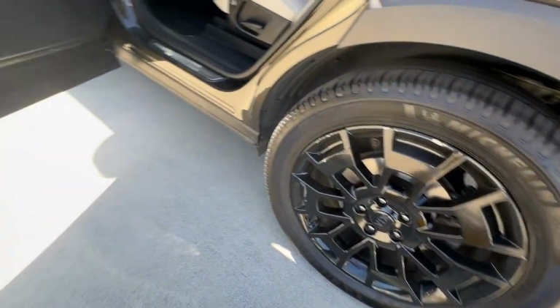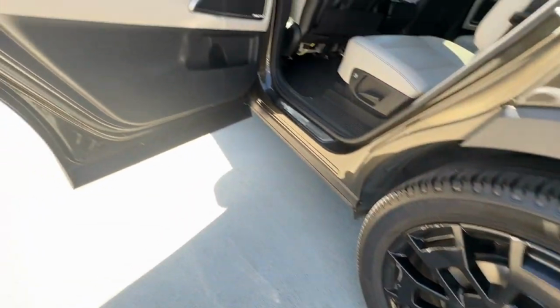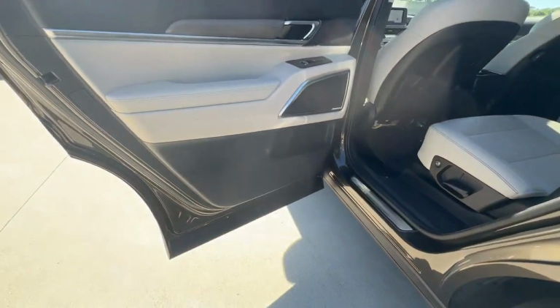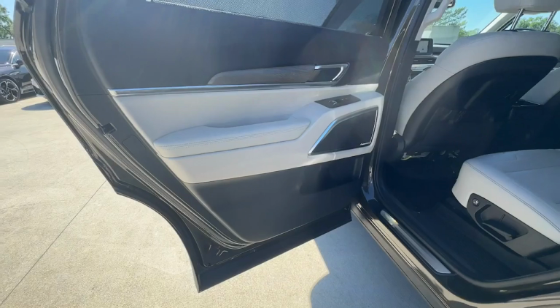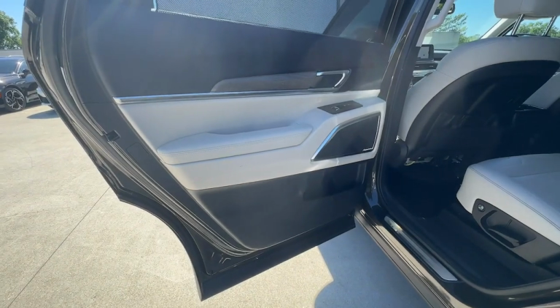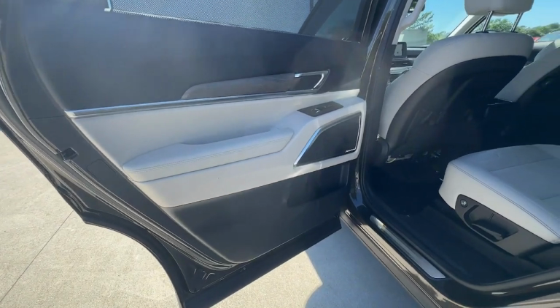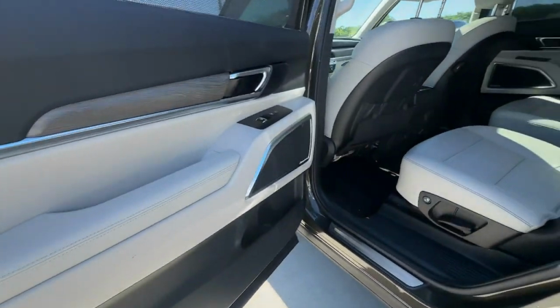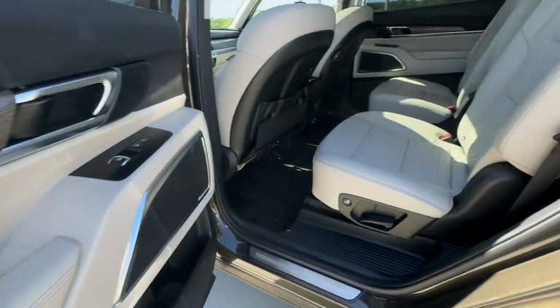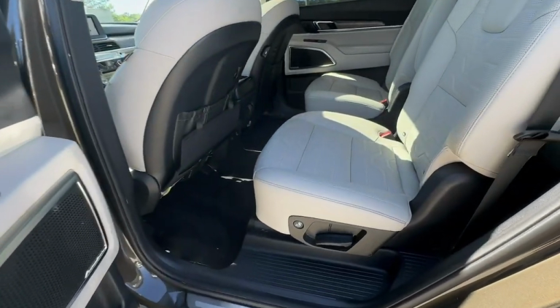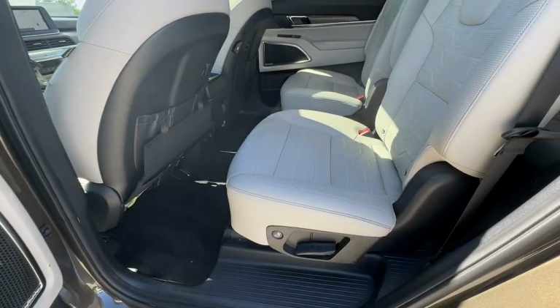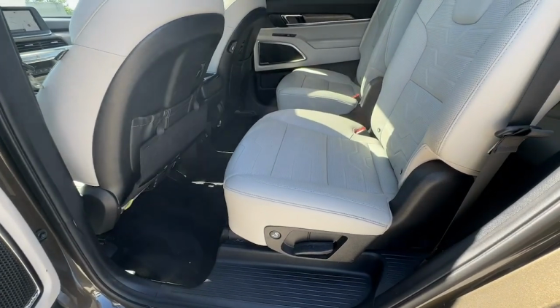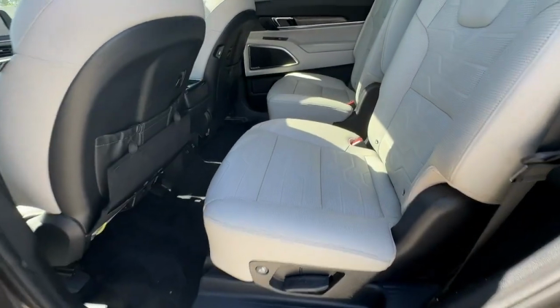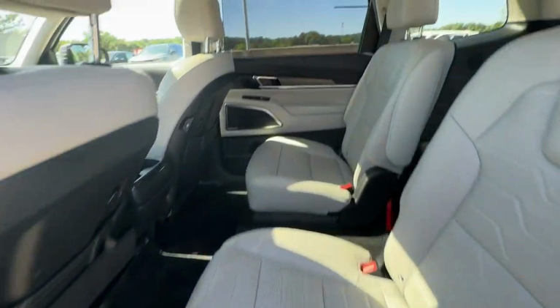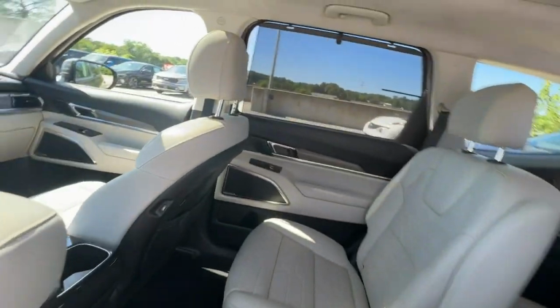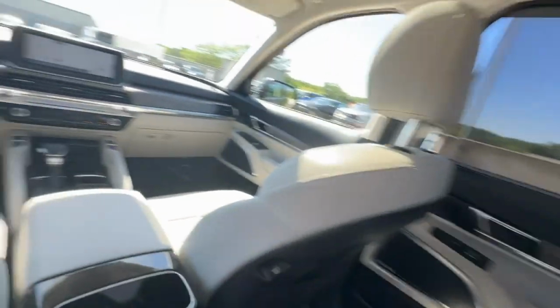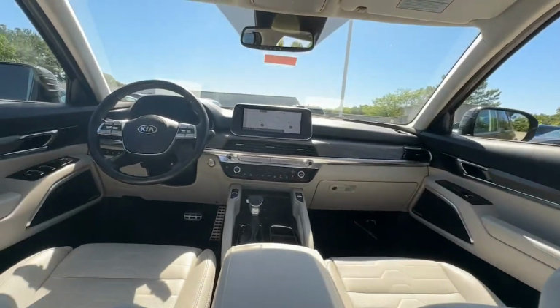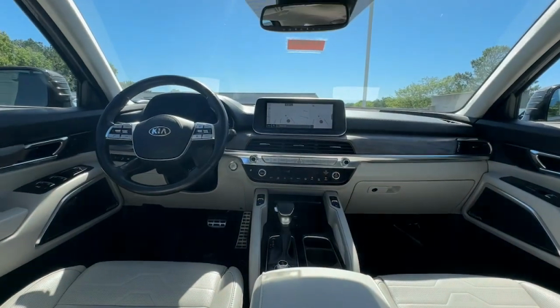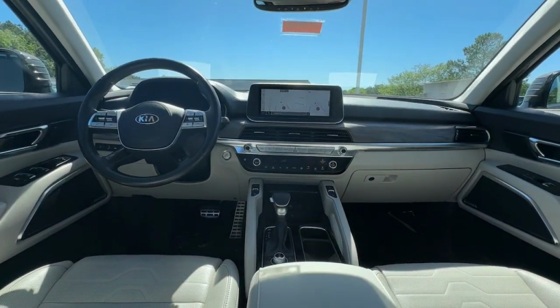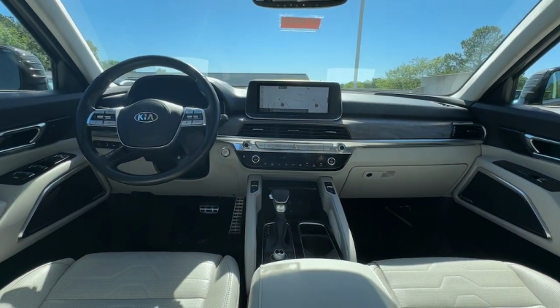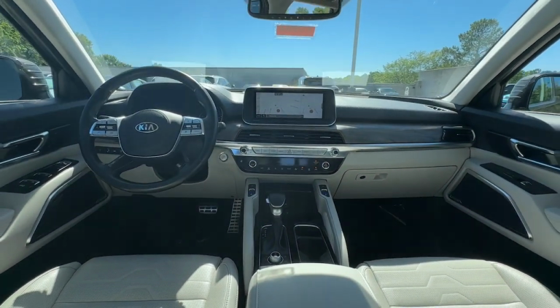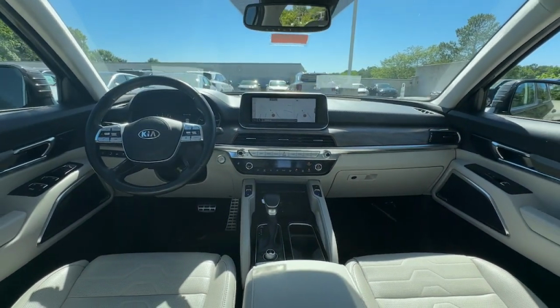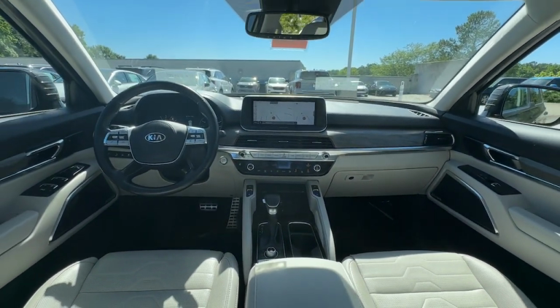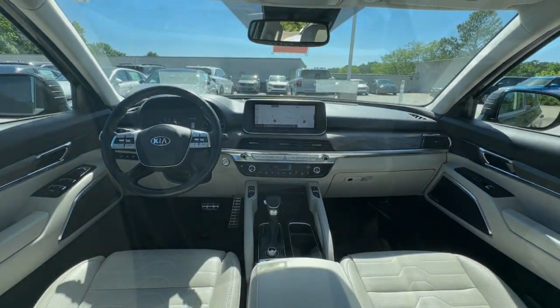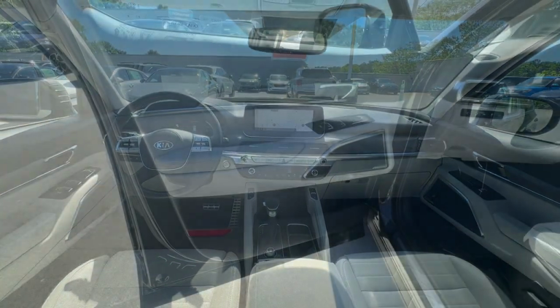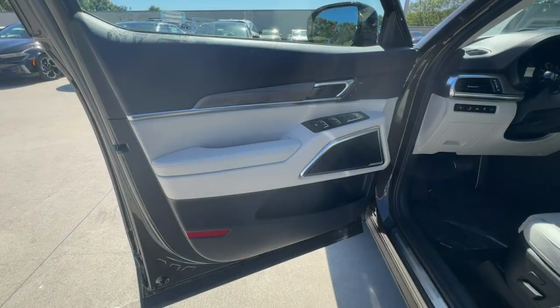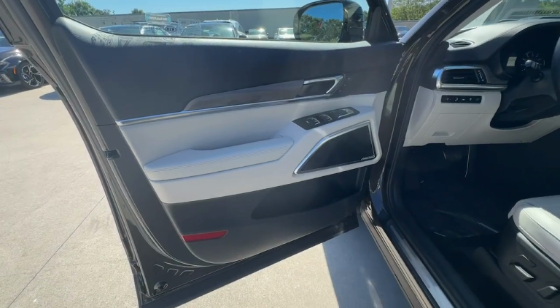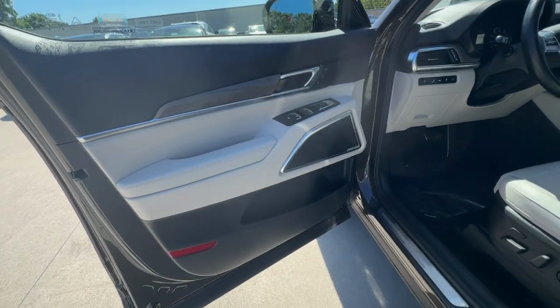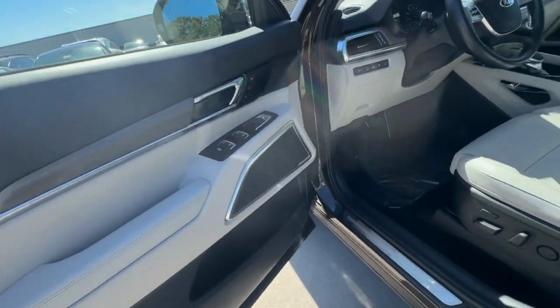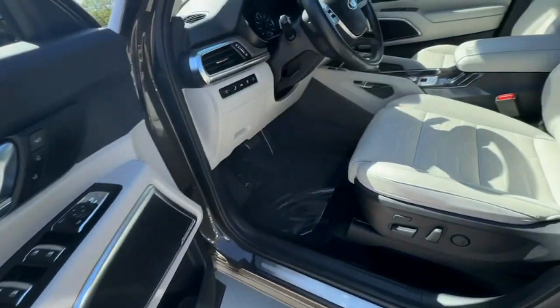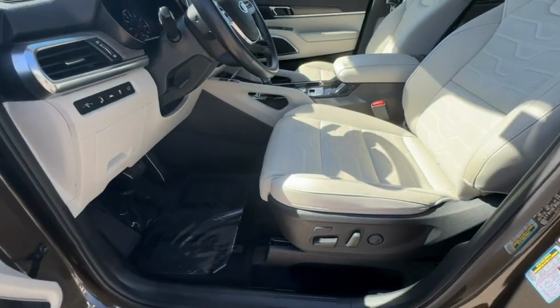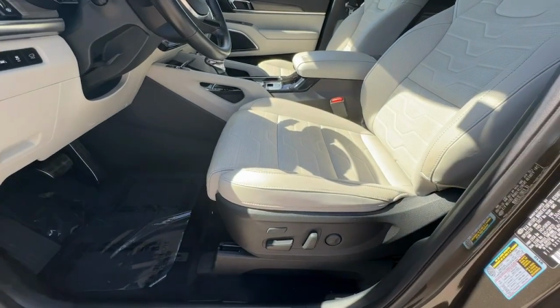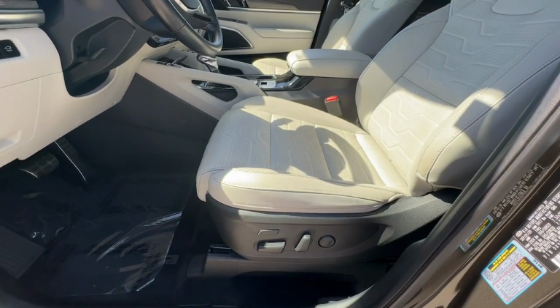Pre-collision system, intelligent auto on-off high beams, proximity key entry, all-wheel drive, keyless entry, sun and moonroof, woodgrain interior trim, backup camera, V6 cylinder engine, power lift gate.